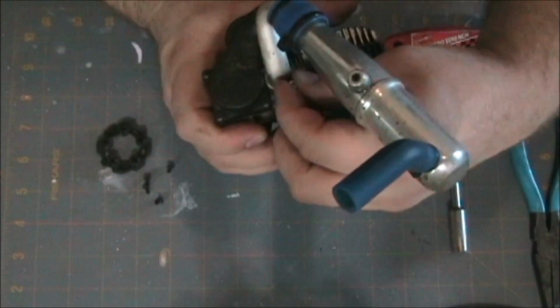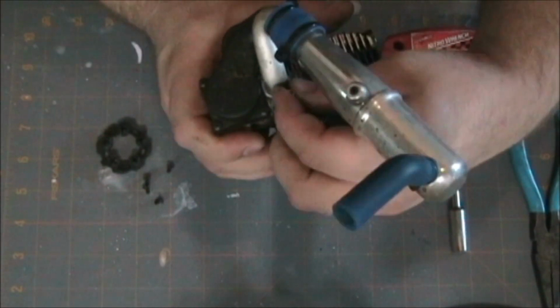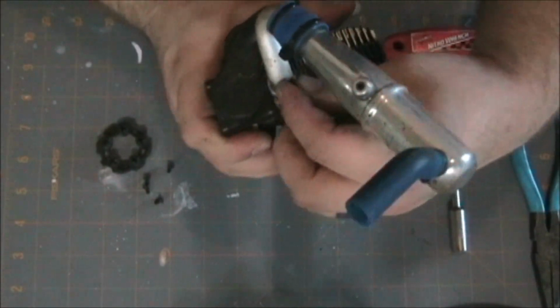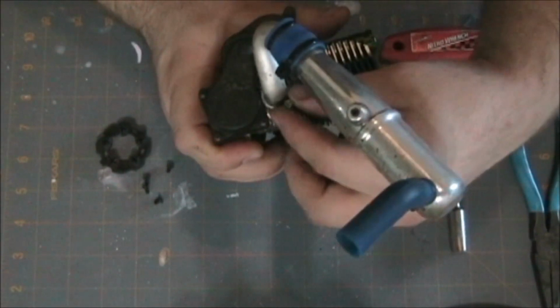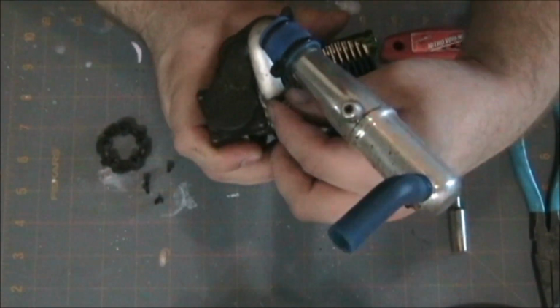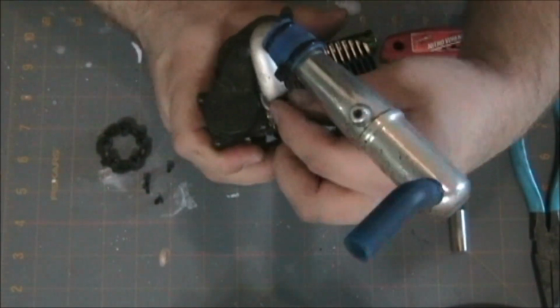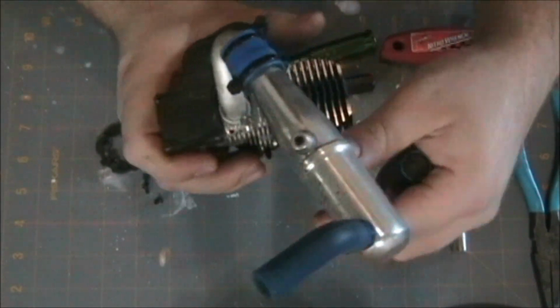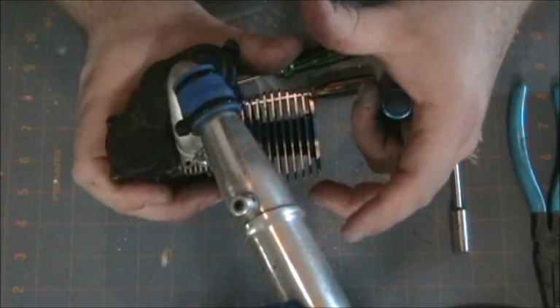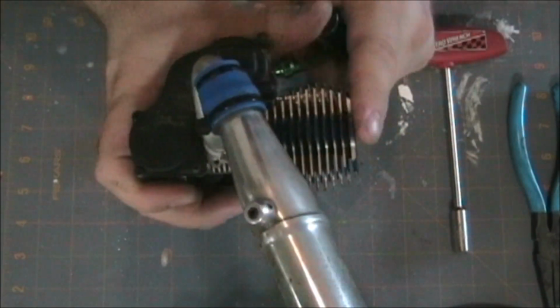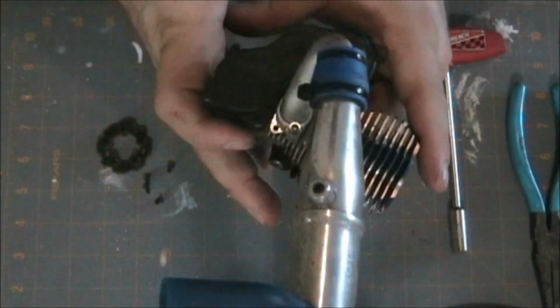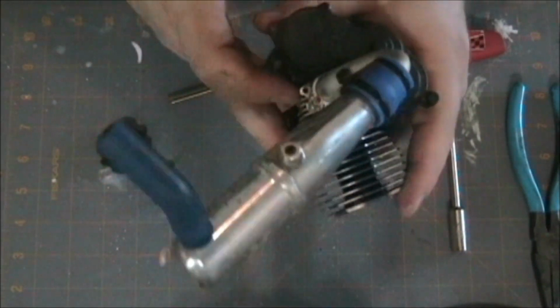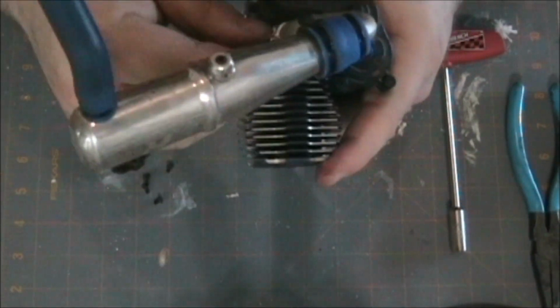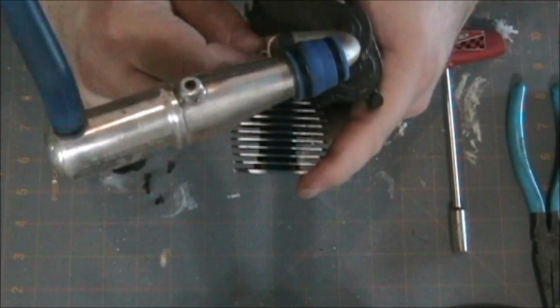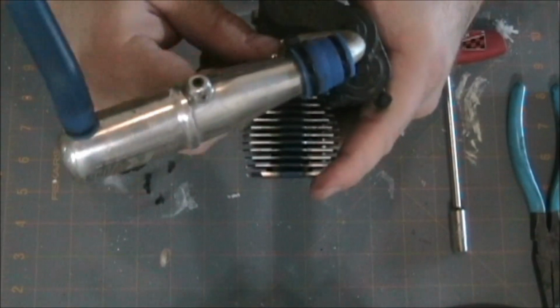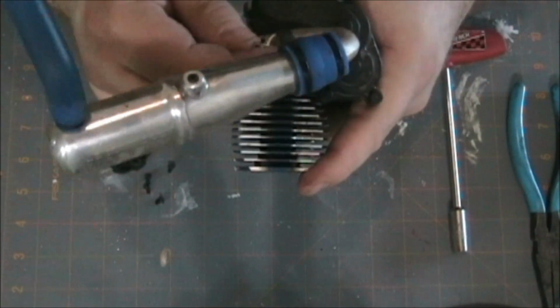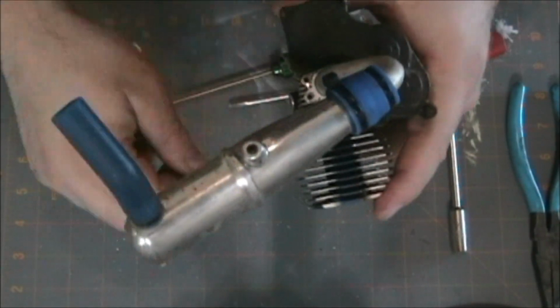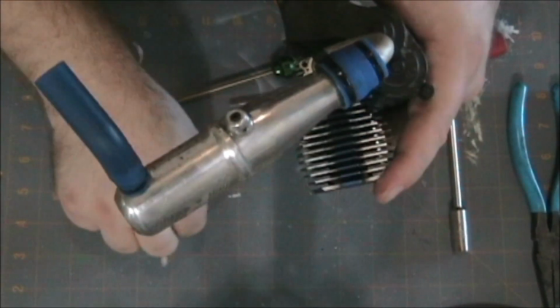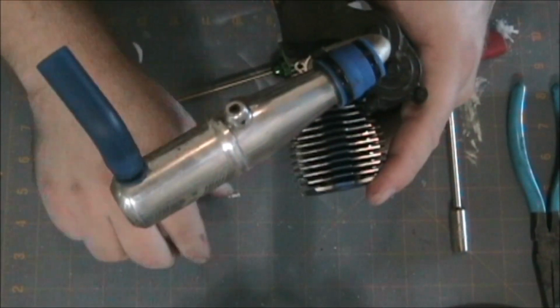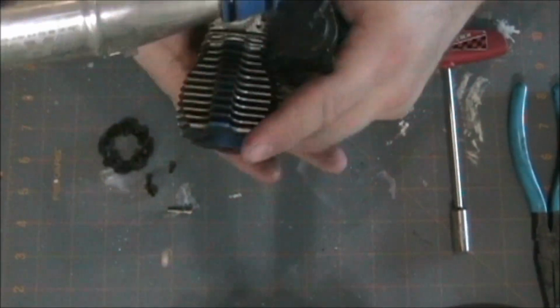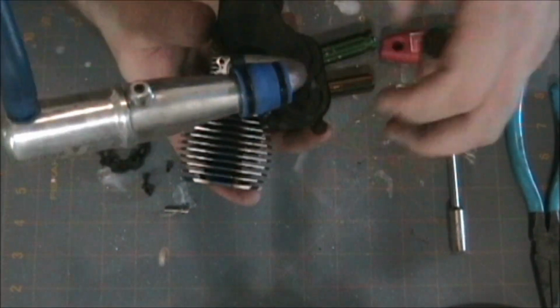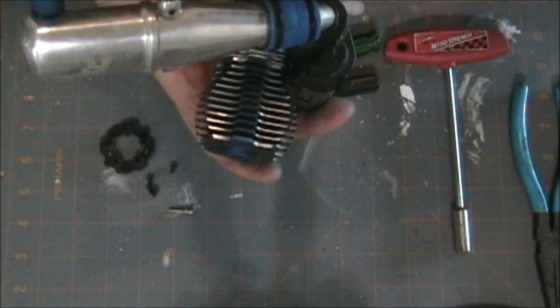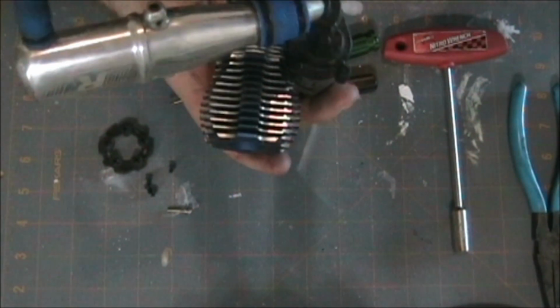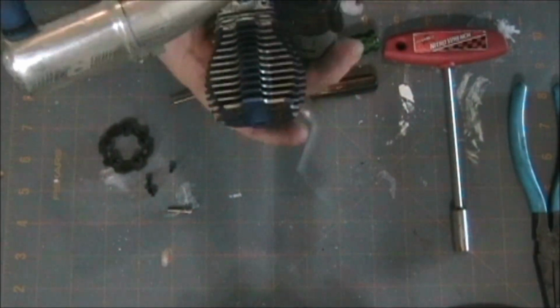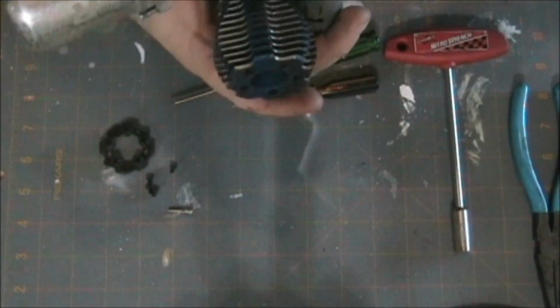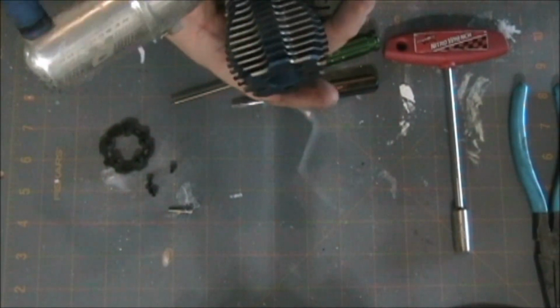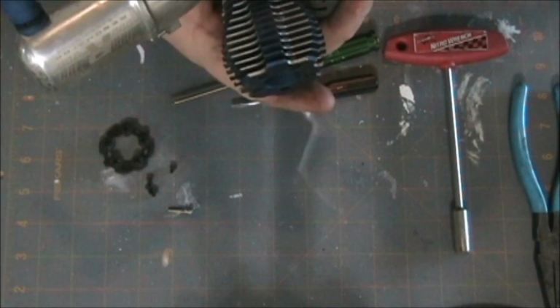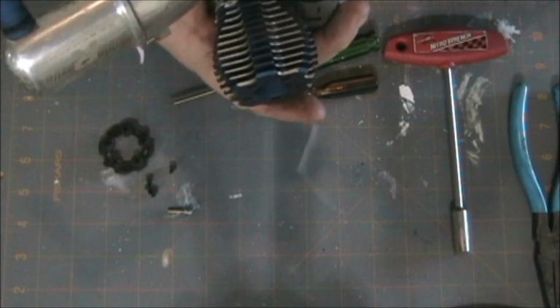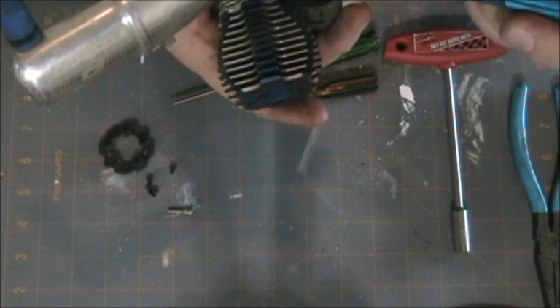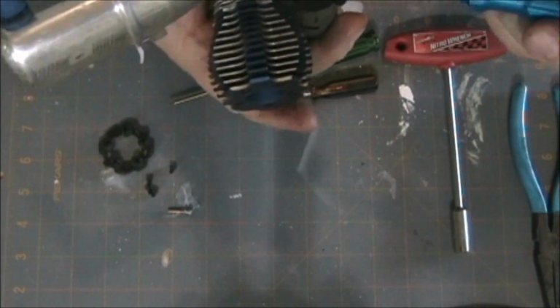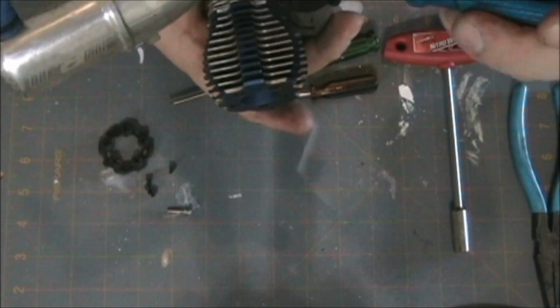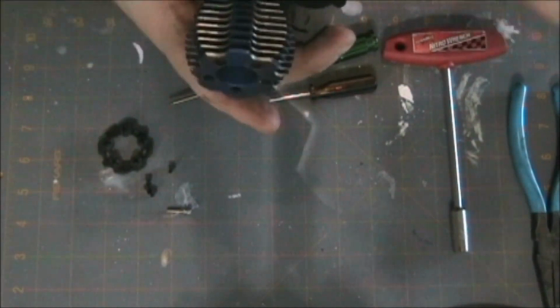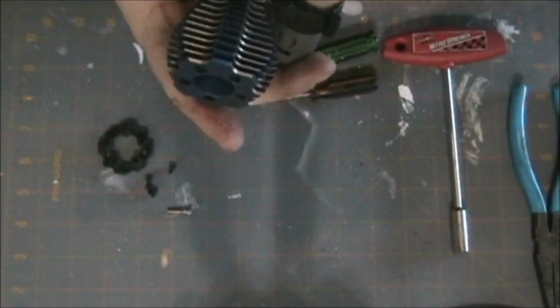The reason I'm doing this is I want to see what kind of damage has been done, if any, to the interior of the engine. It was my first nitro engine.